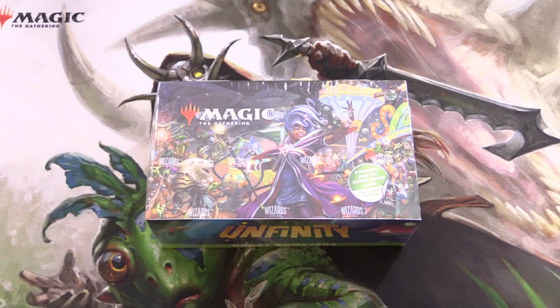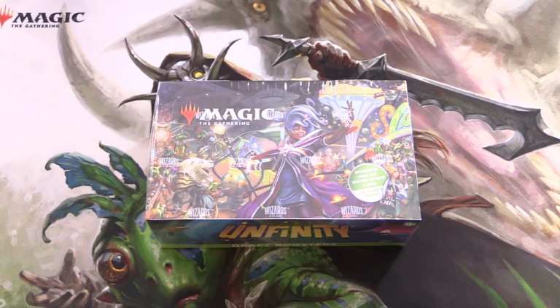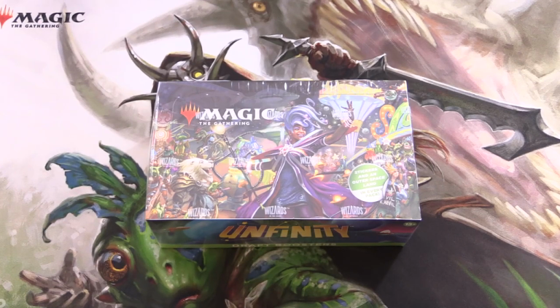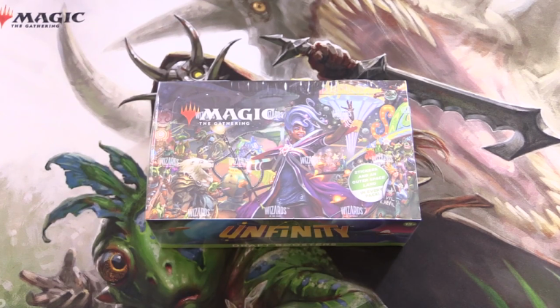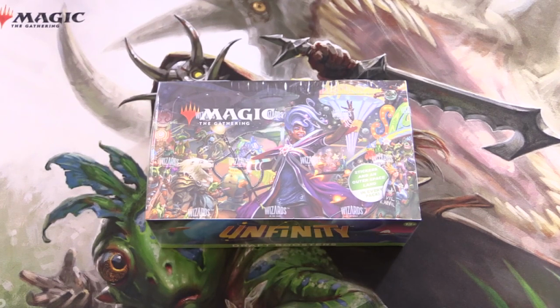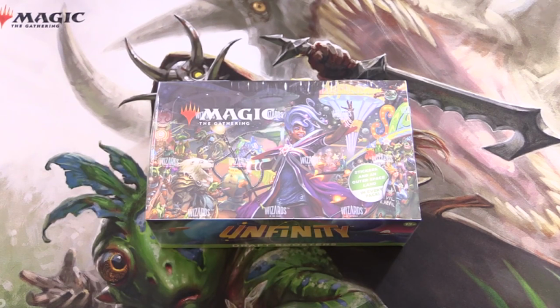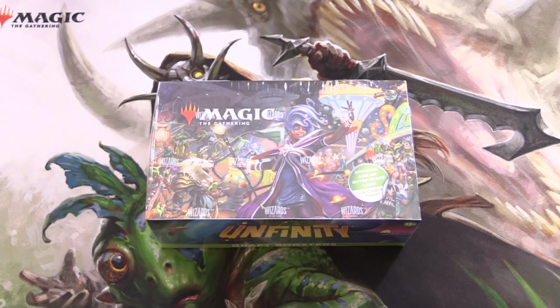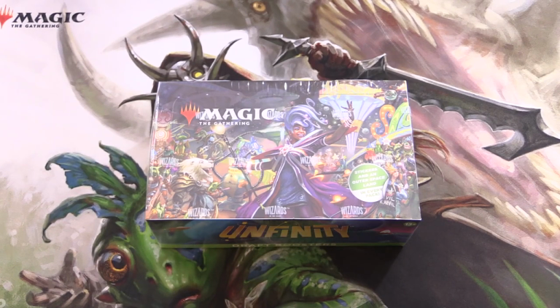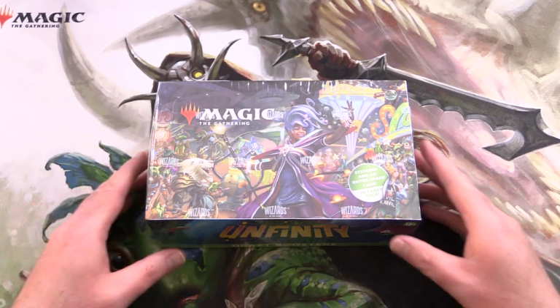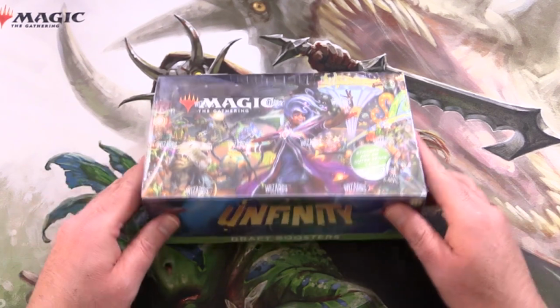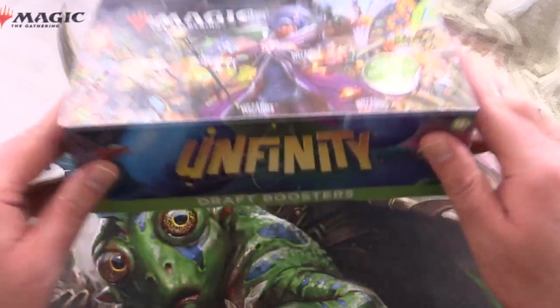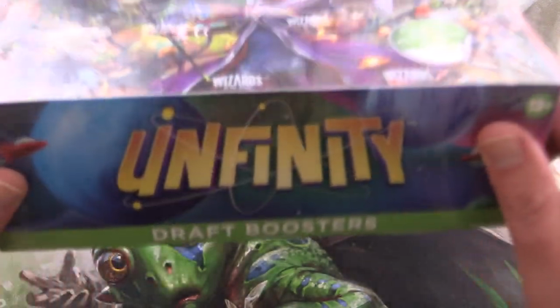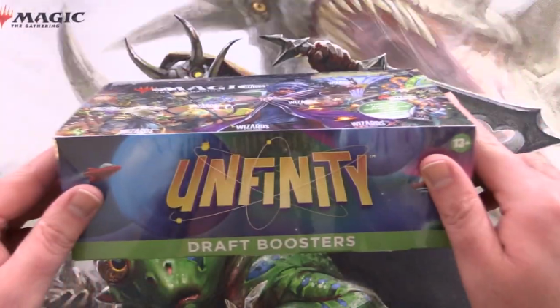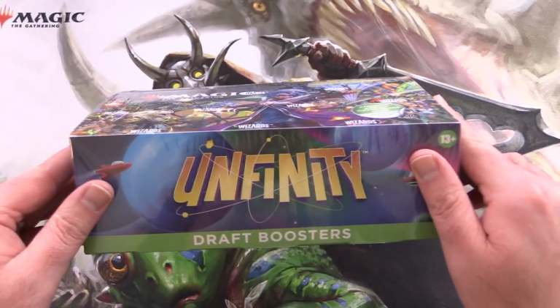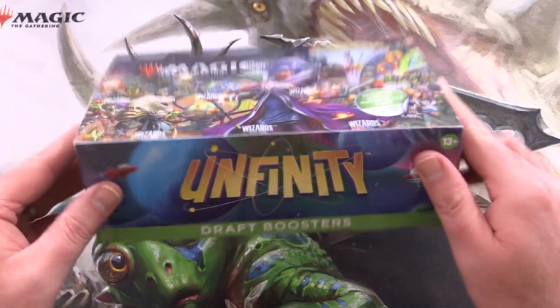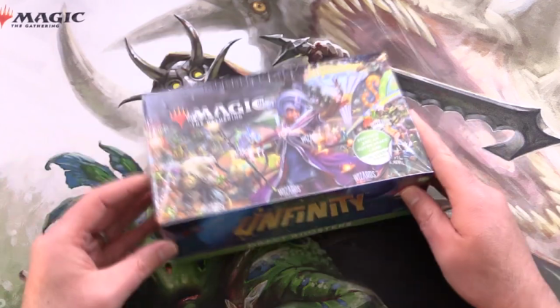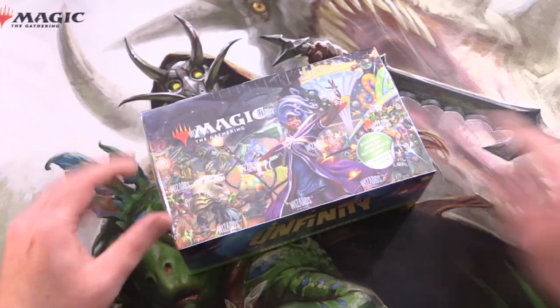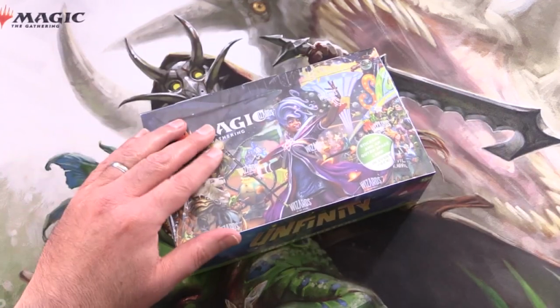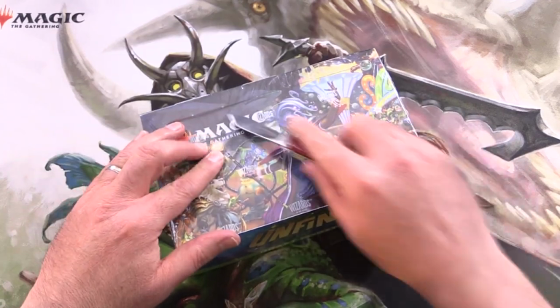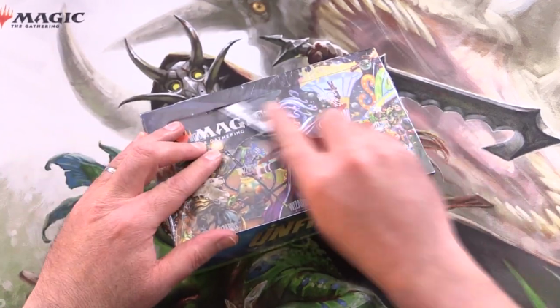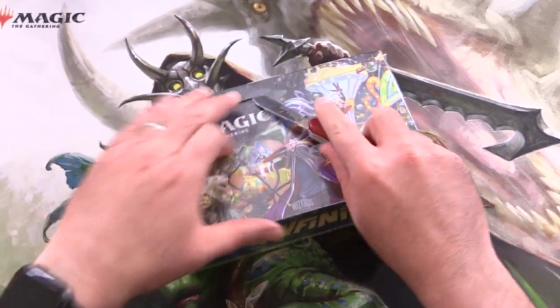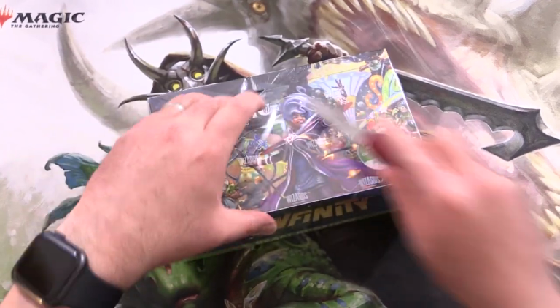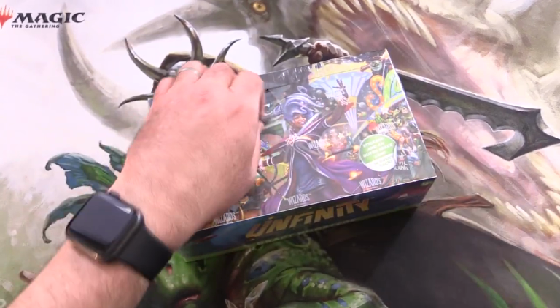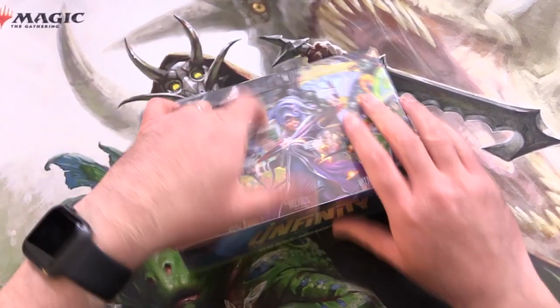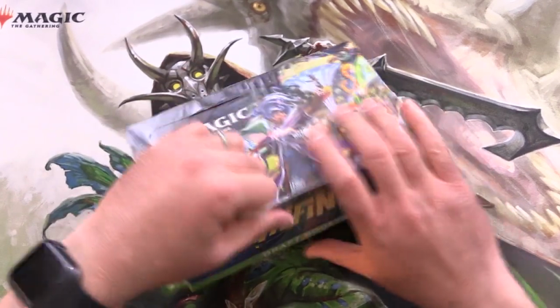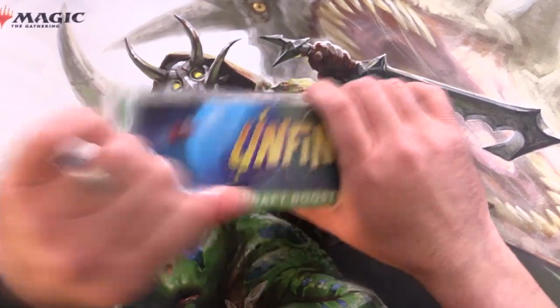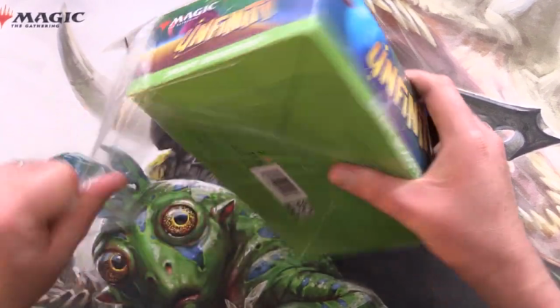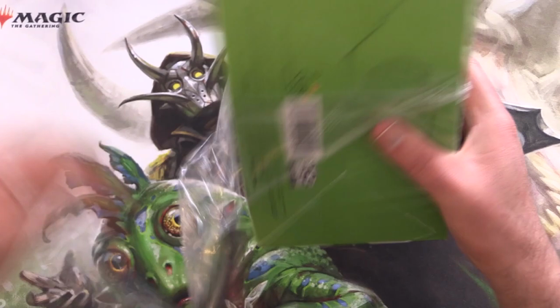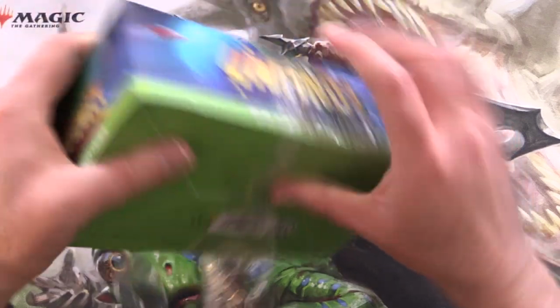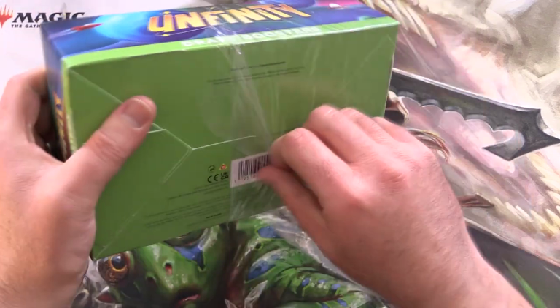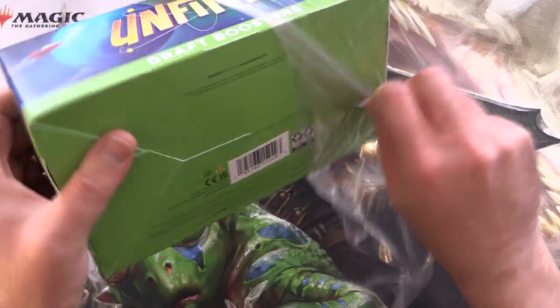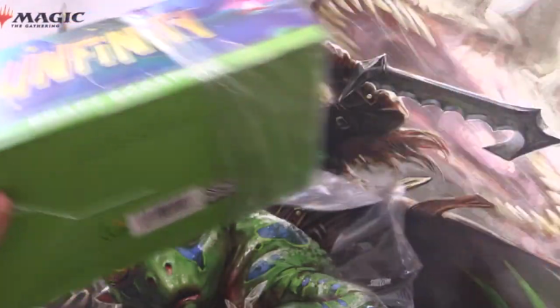Today on MTG Unpacked, we're getting stuck into an entire draft booster box of Unfinity for patrons and the channel. So let's get to cracking.